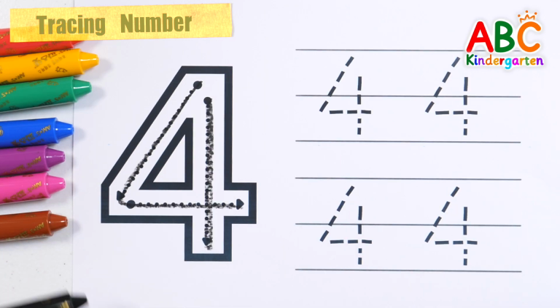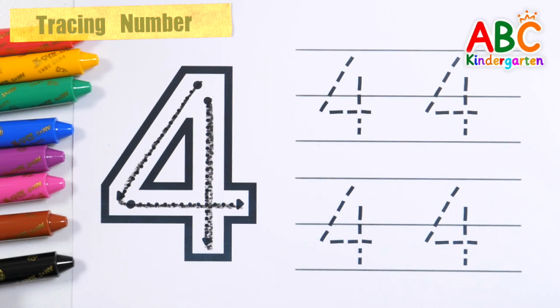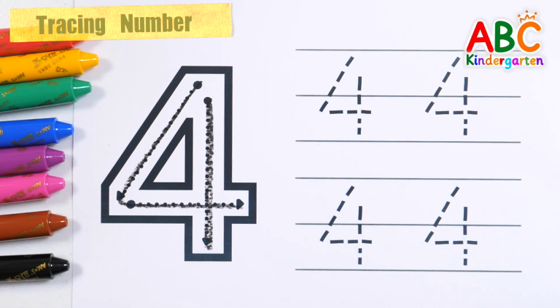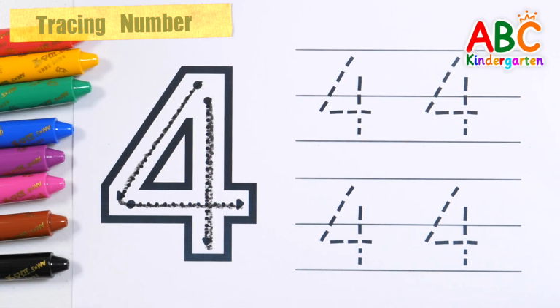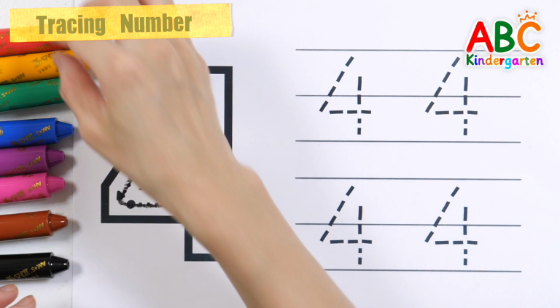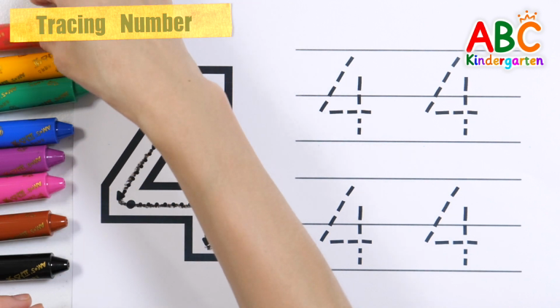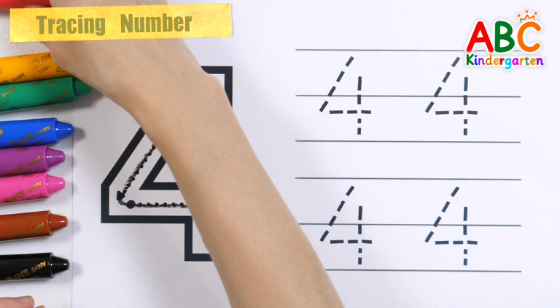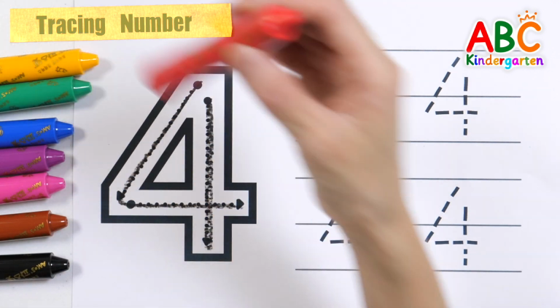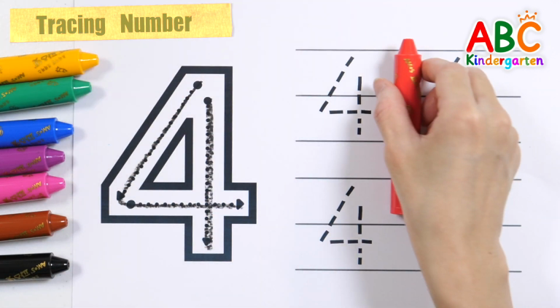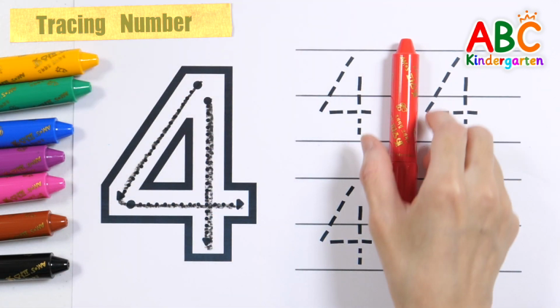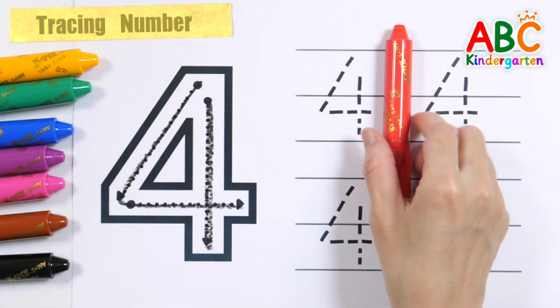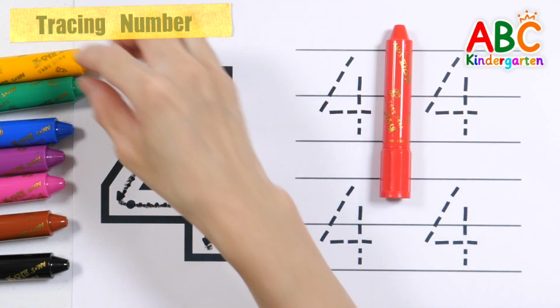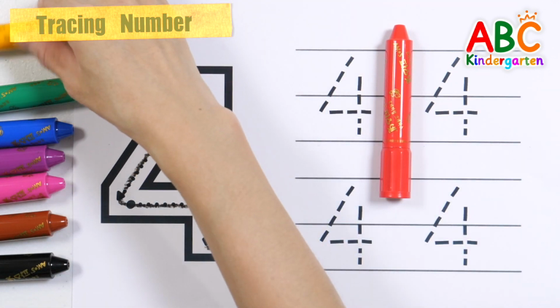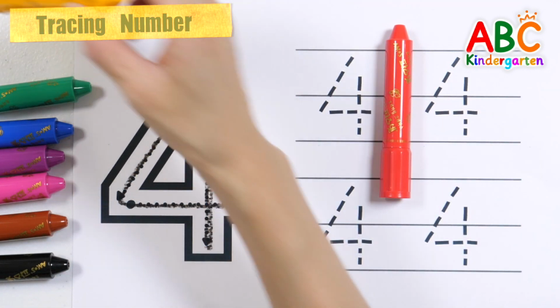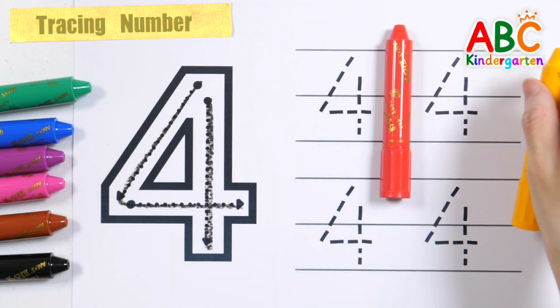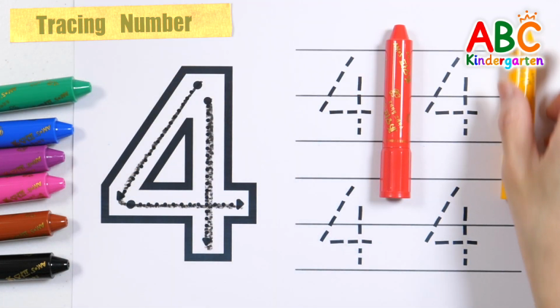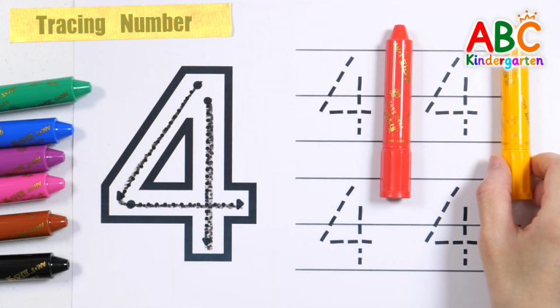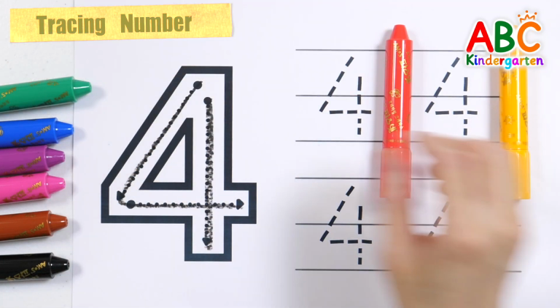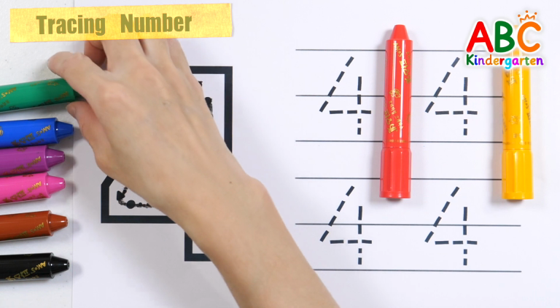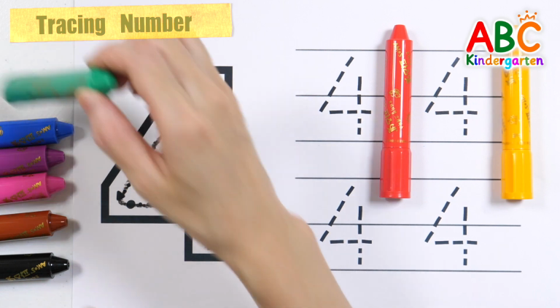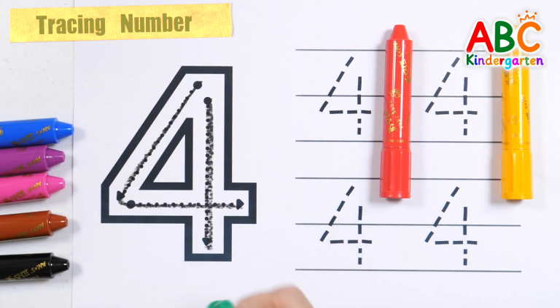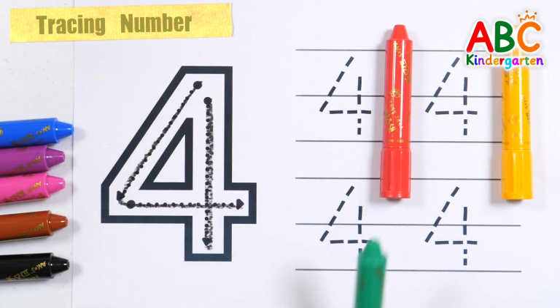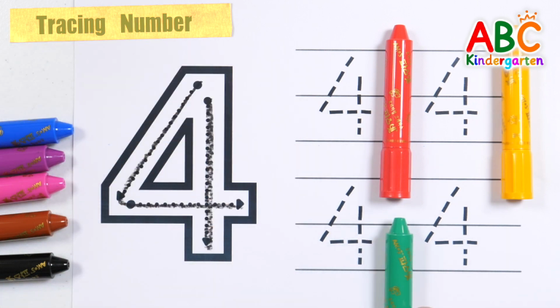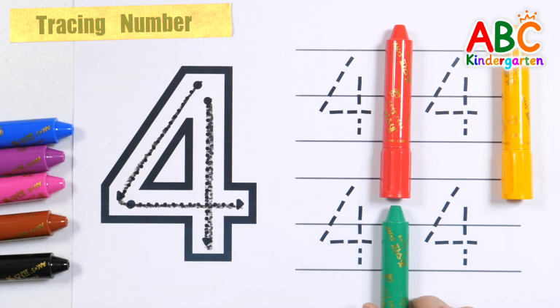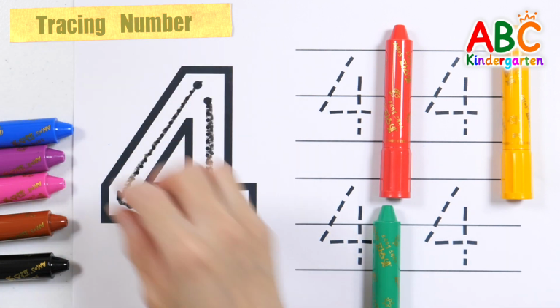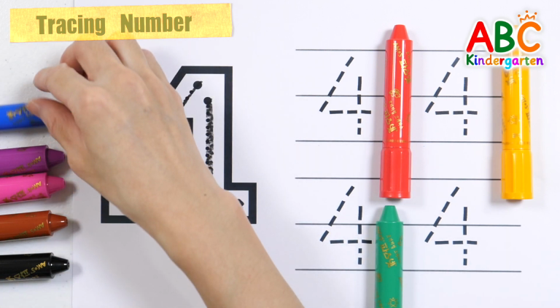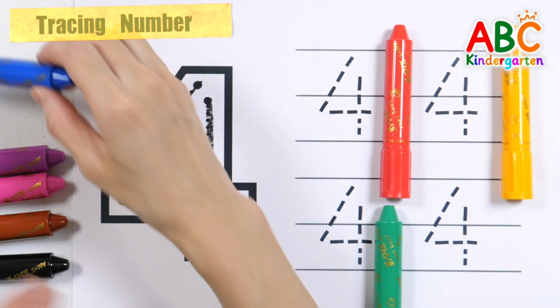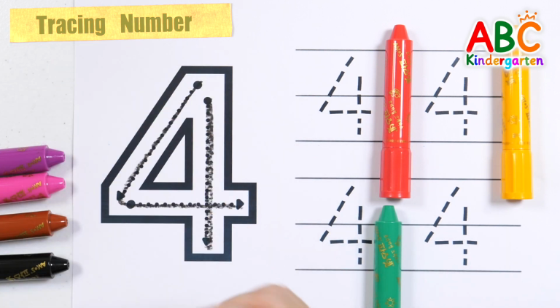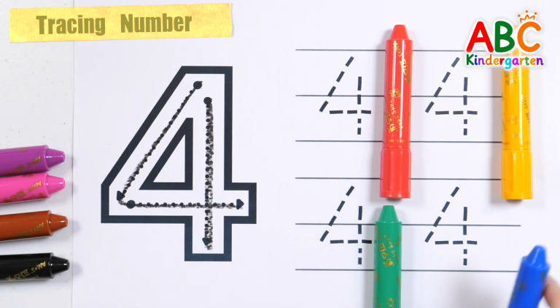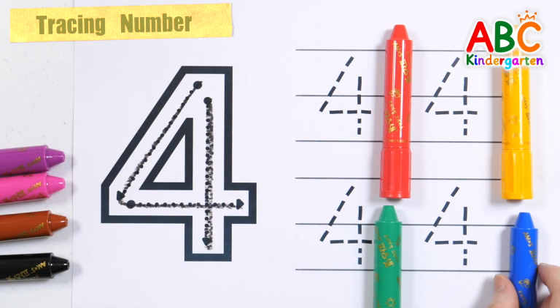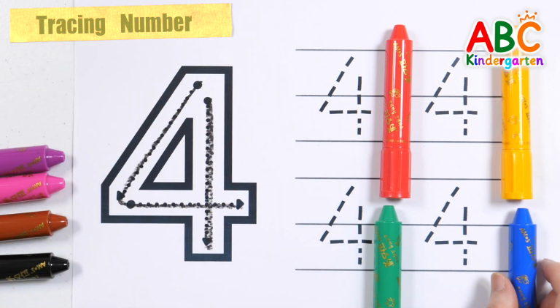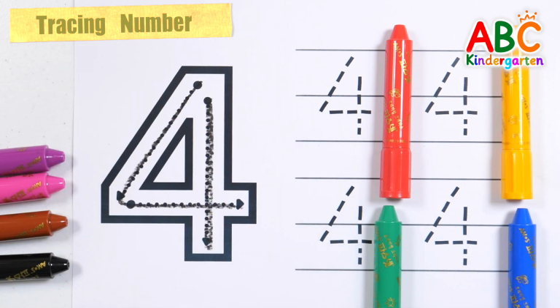This time, write the number 4 four times with red, yellow, green, and blue crayons.